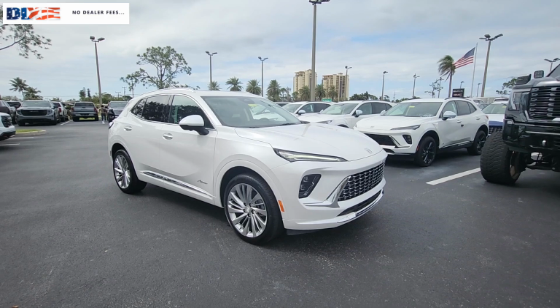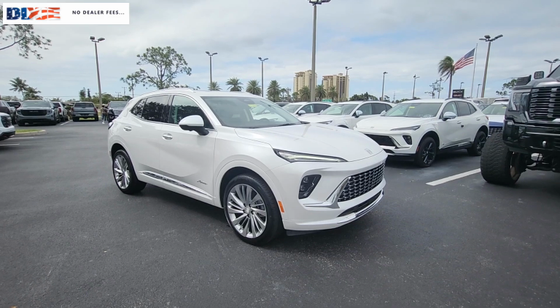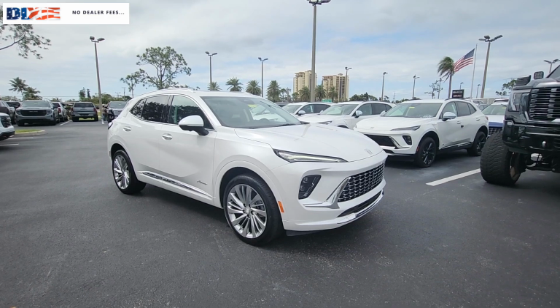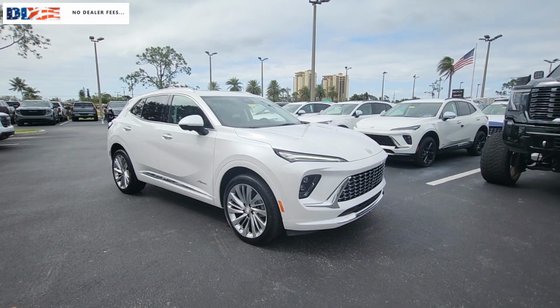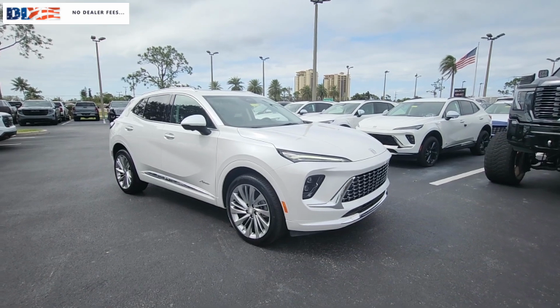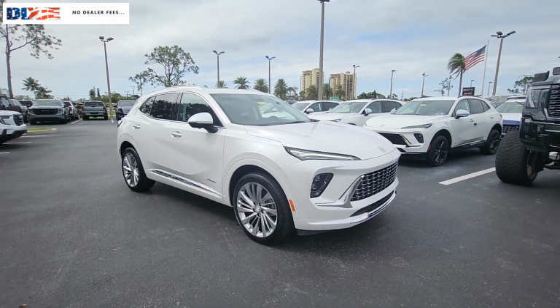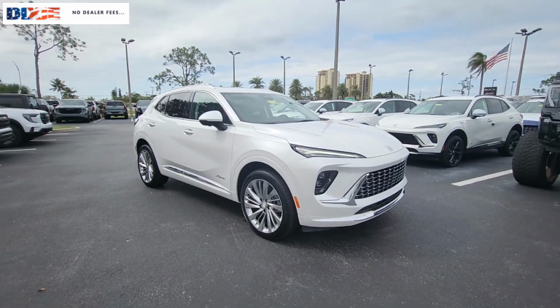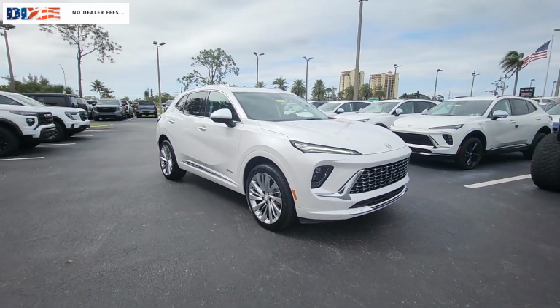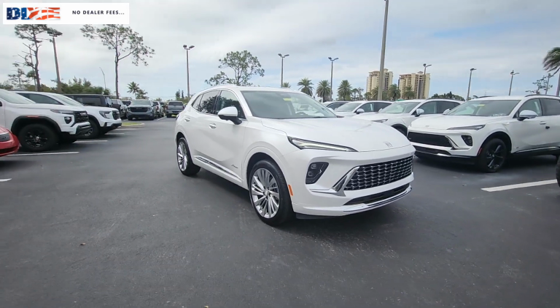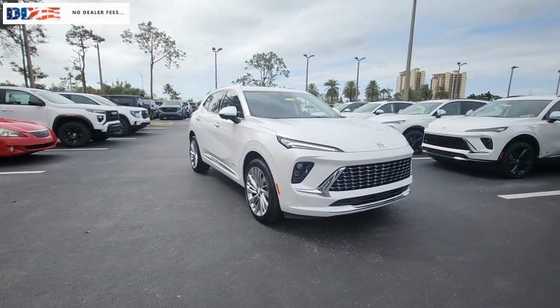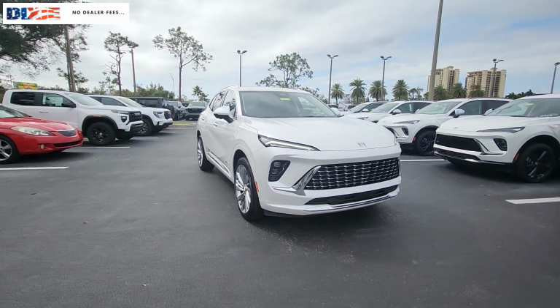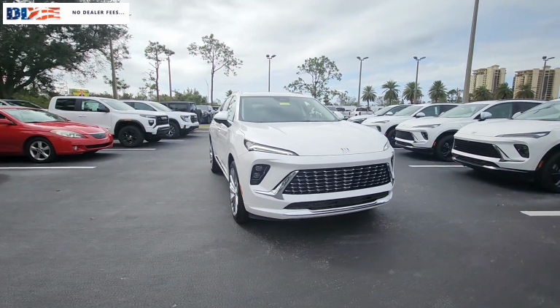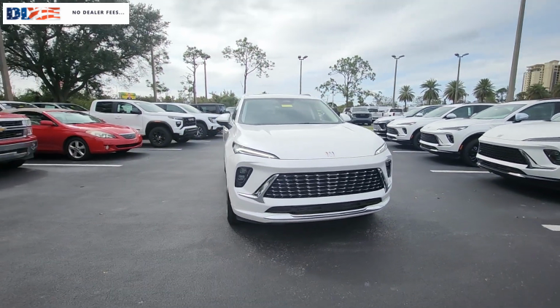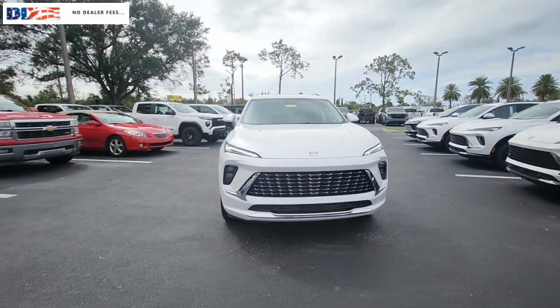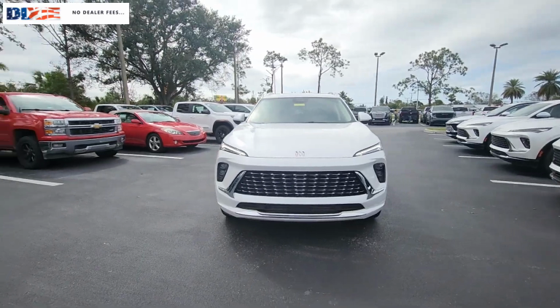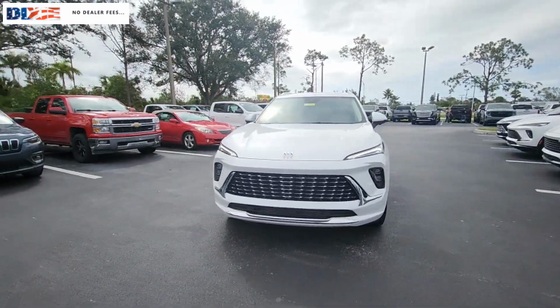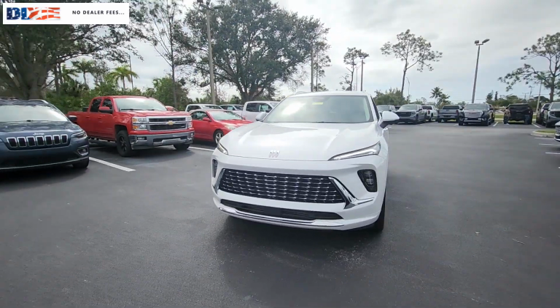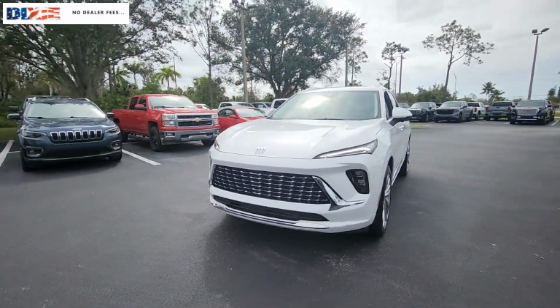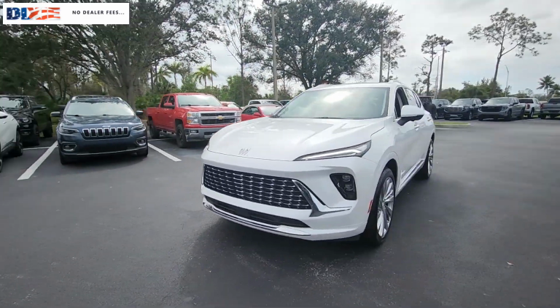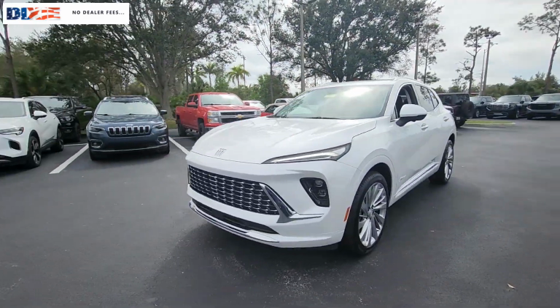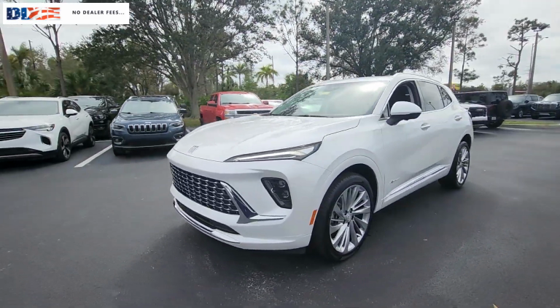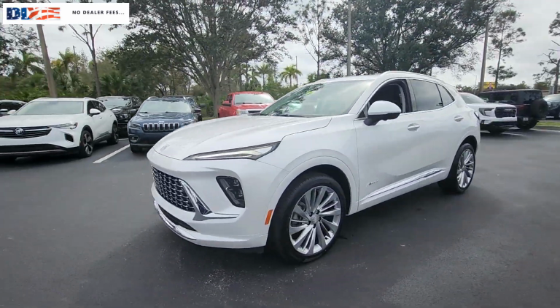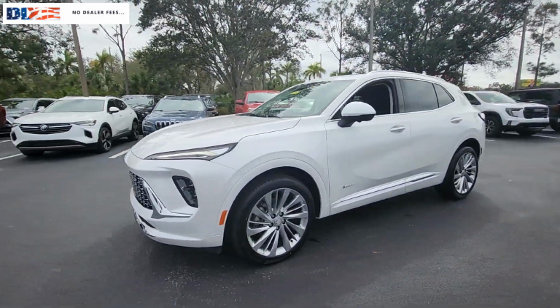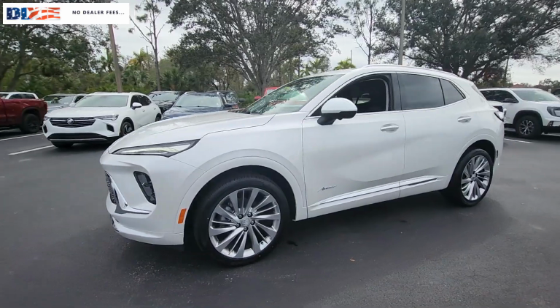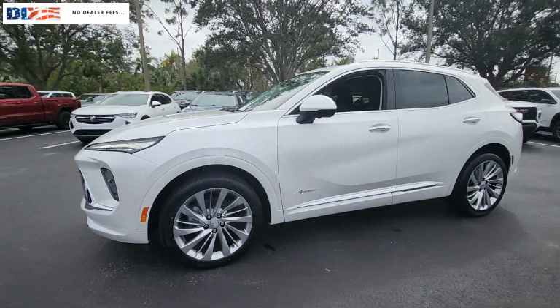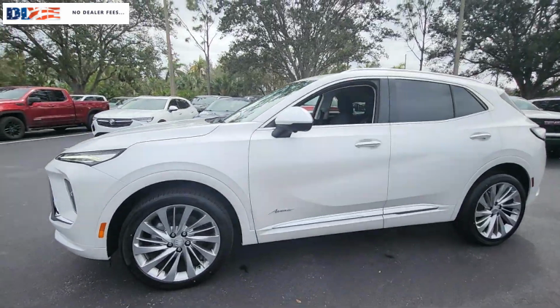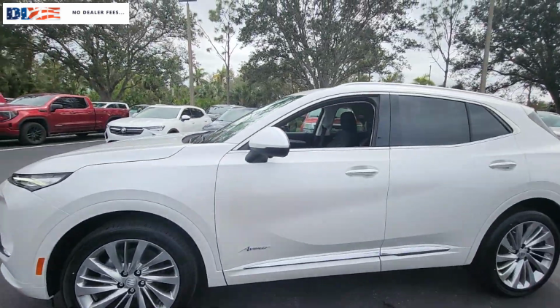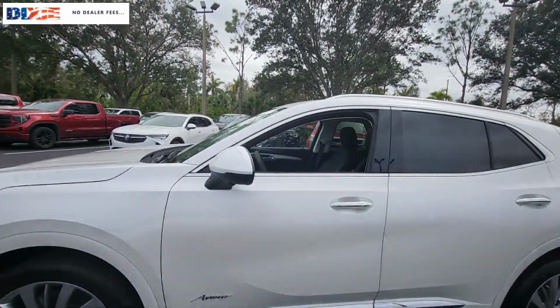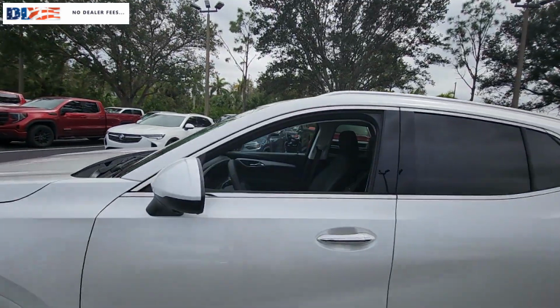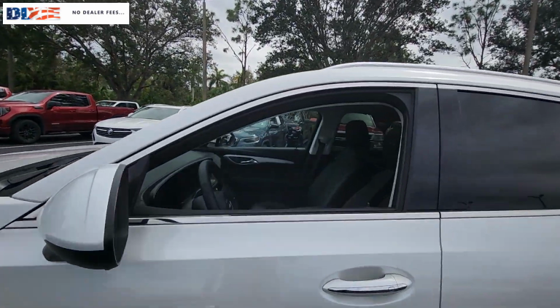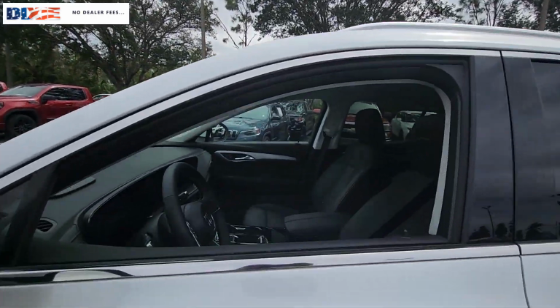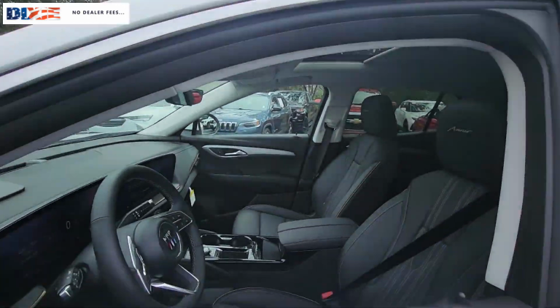Hop into the 2024 Buick InVision. Explore your world in confidence, style, and luxurious comfort. Get into the InVision and see how relaxing driving can be.